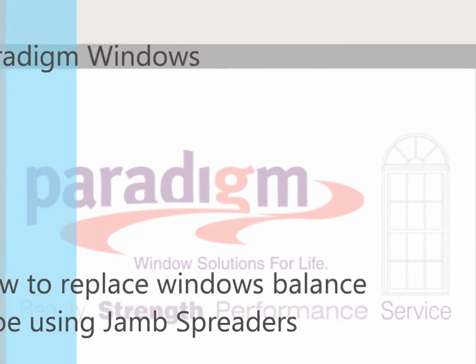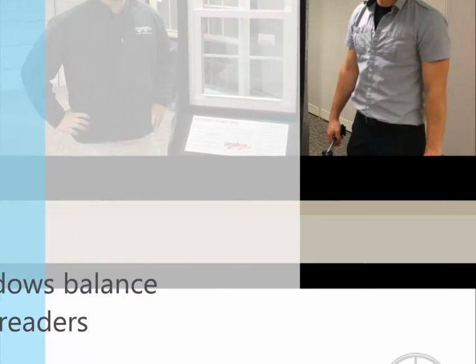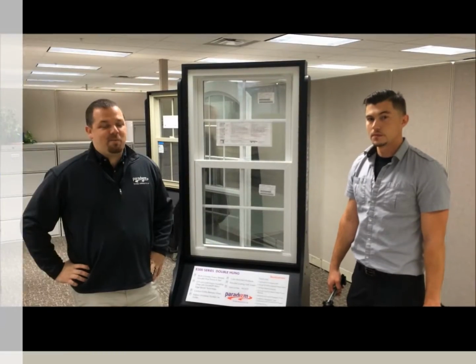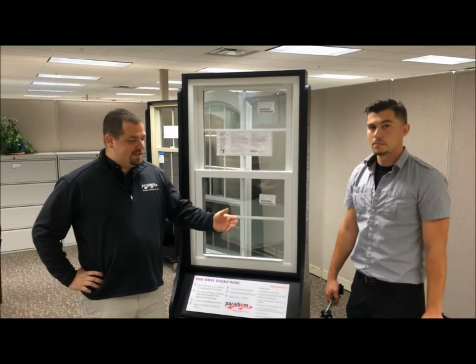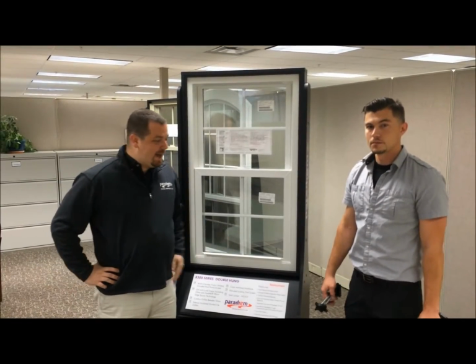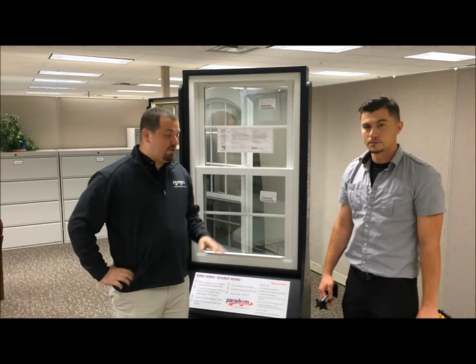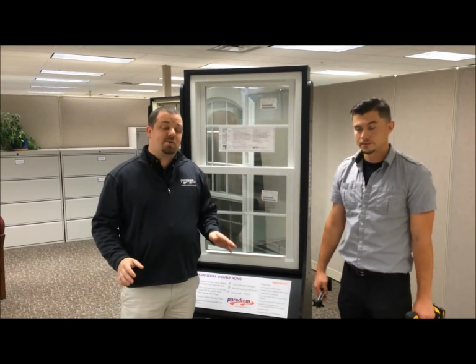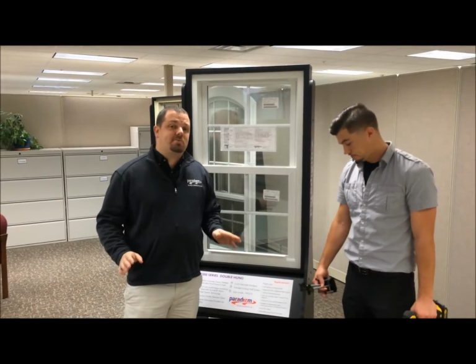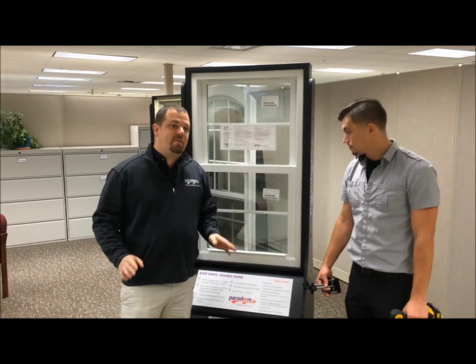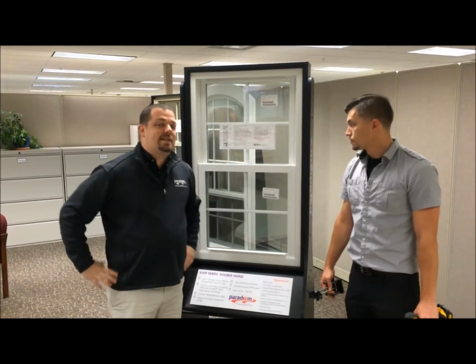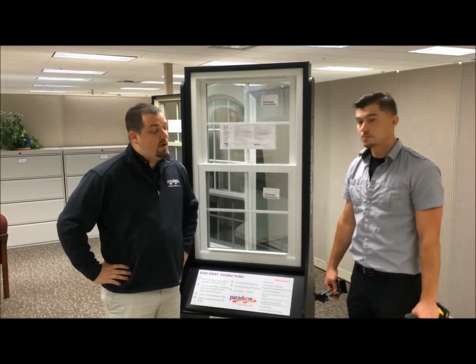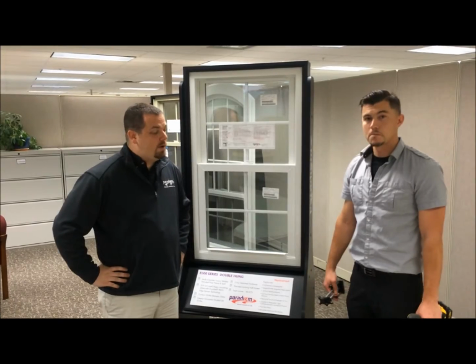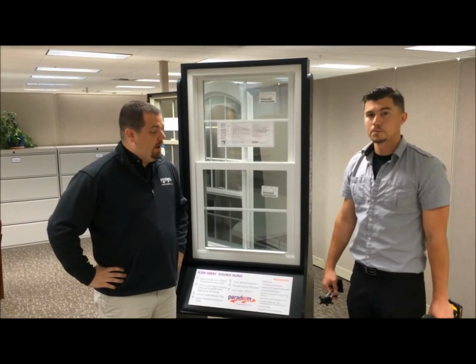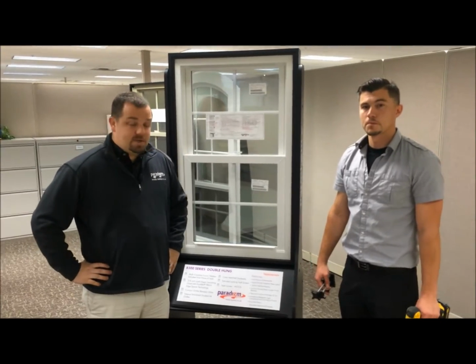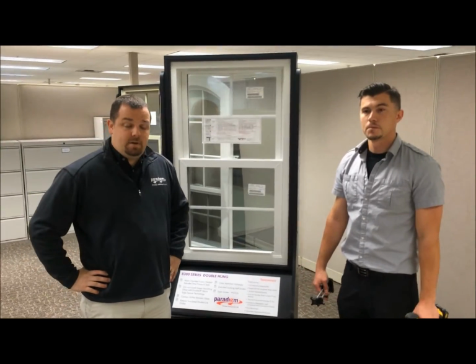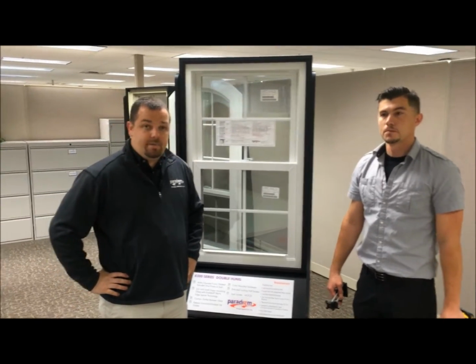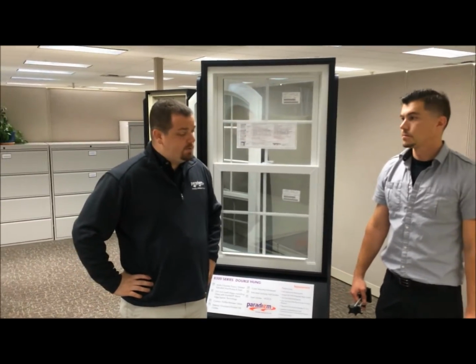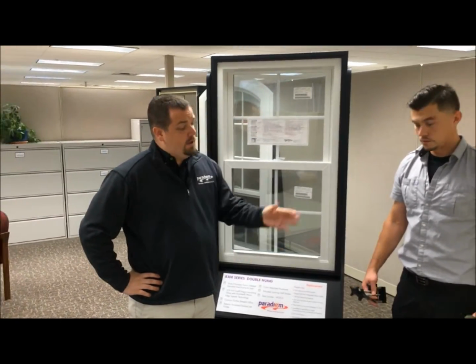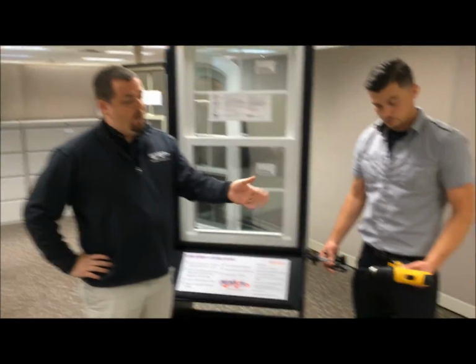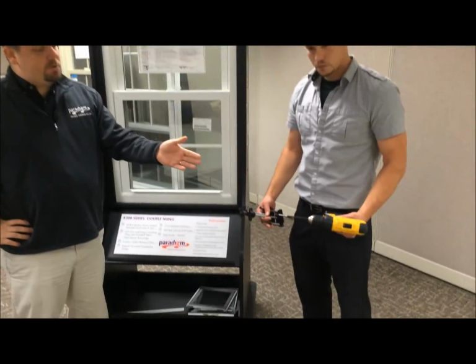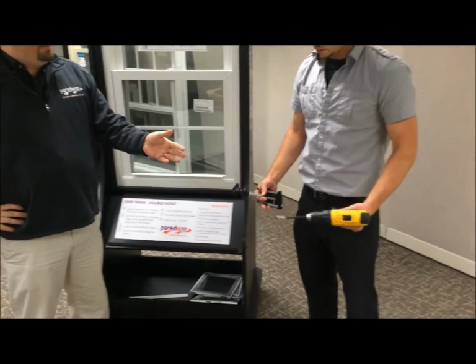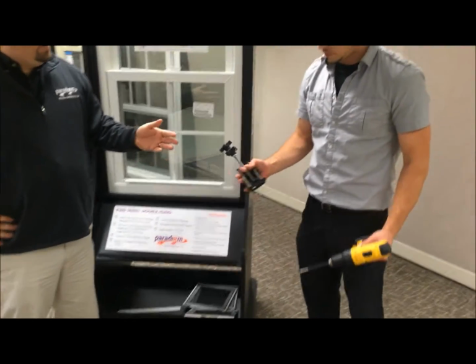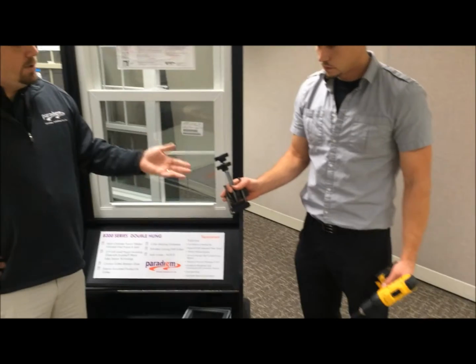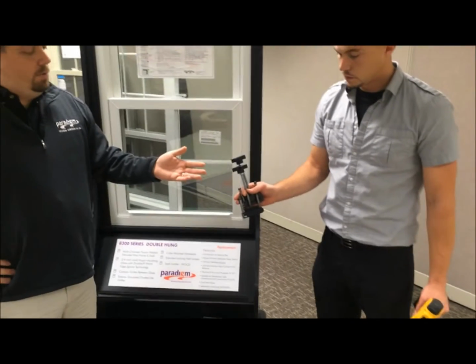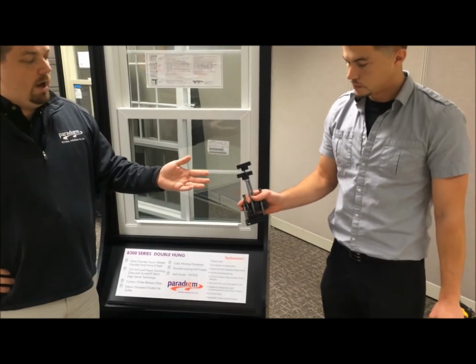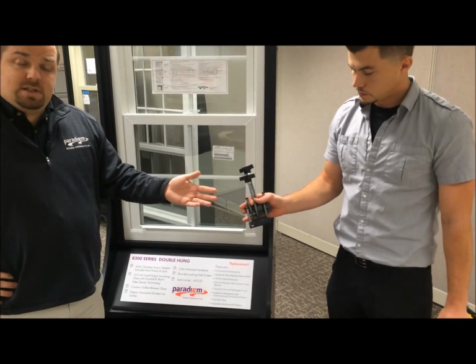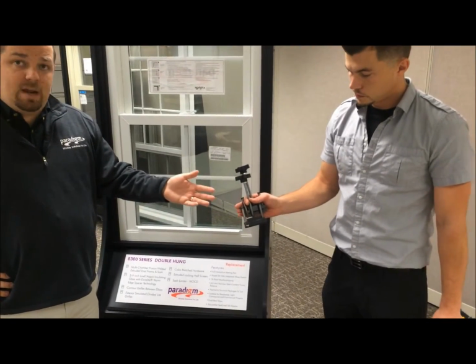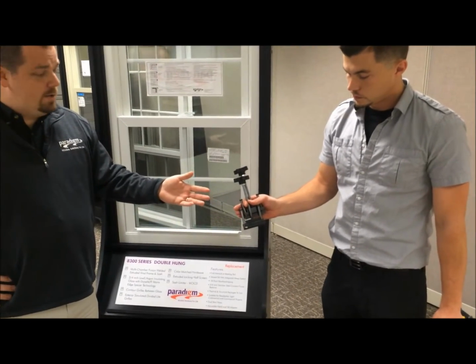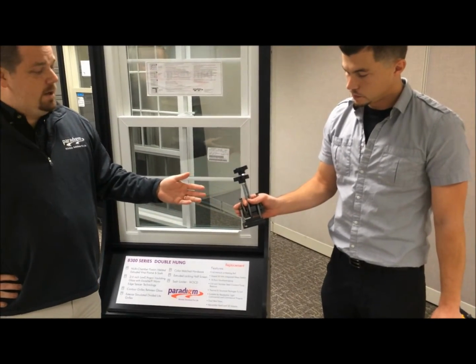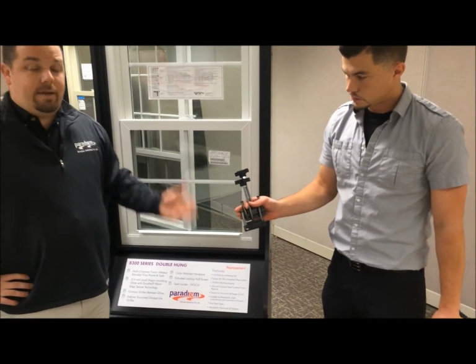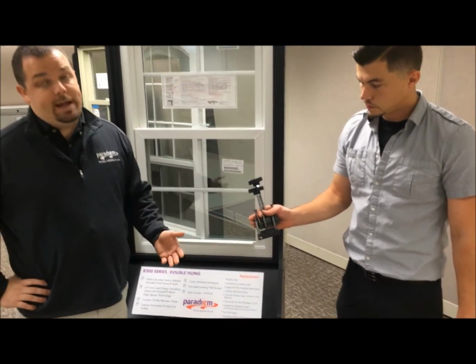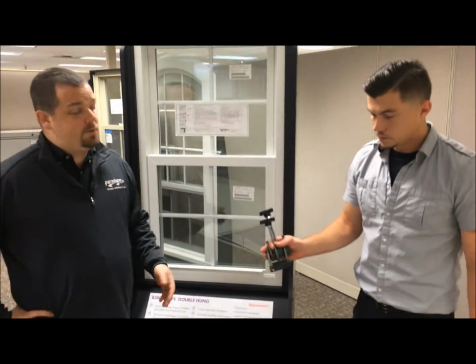Hi, I'm Matt from Paradox Windows and this is Scott. We're going to show you how to remove the balance in a double-hung window. First off, you're going to need a few tools: a screw gun, two balance jam spreaders, and a flat head screwdriver.